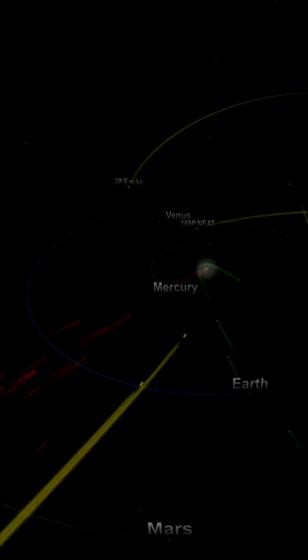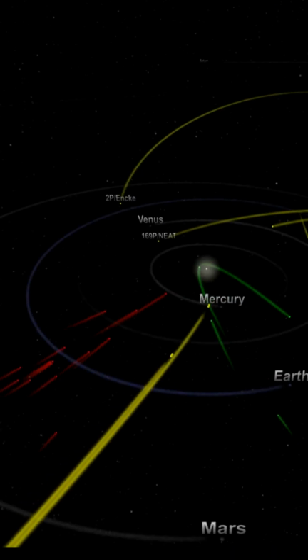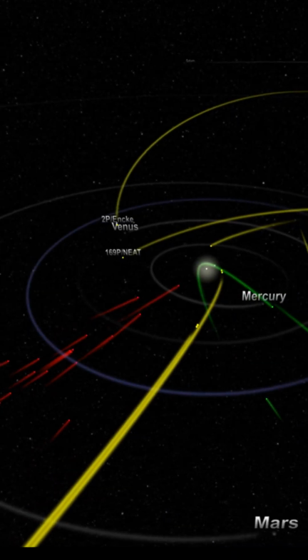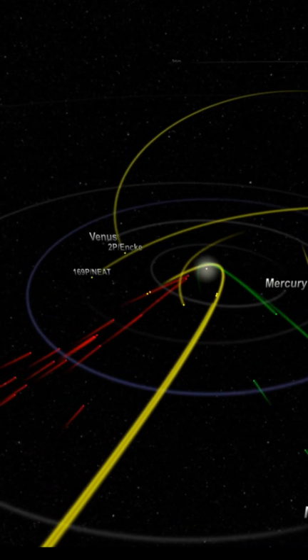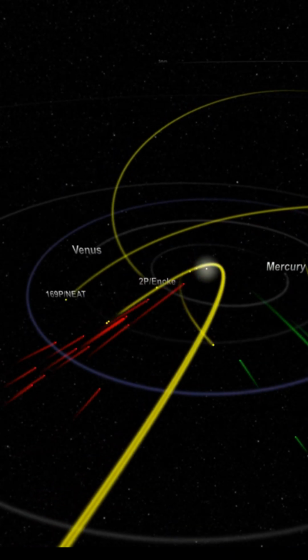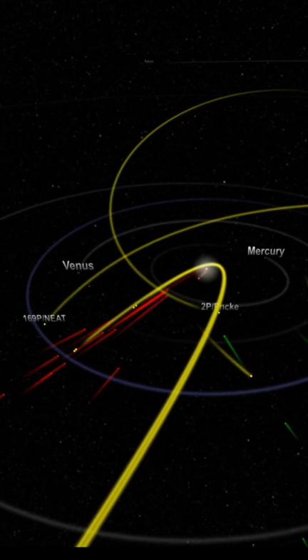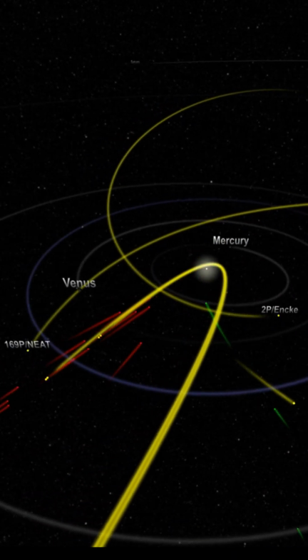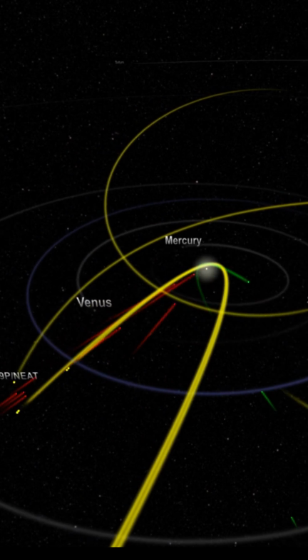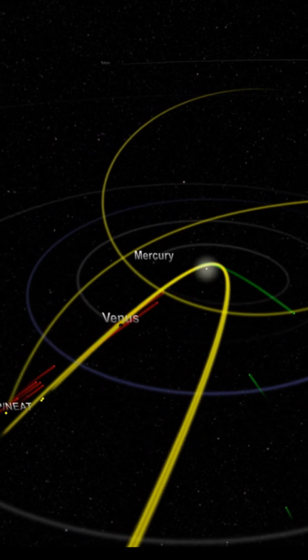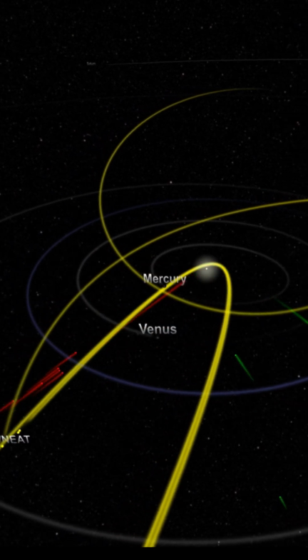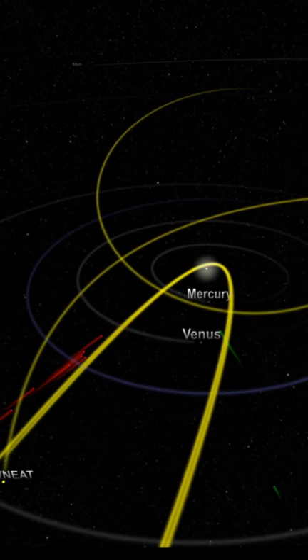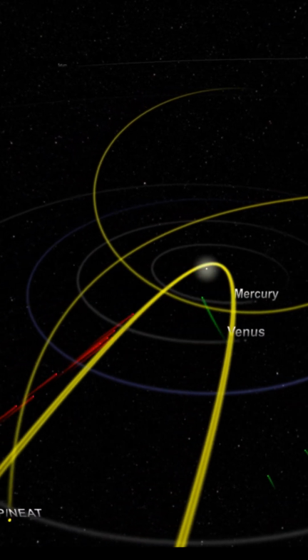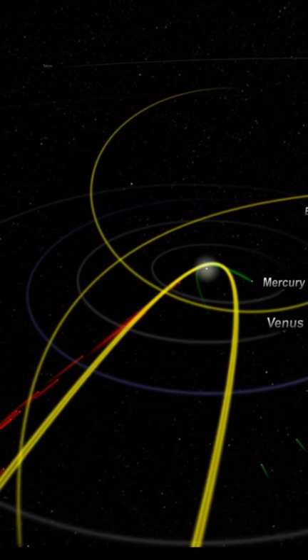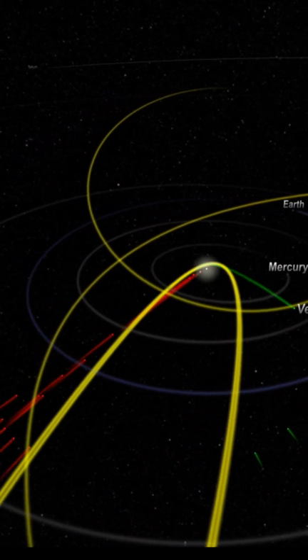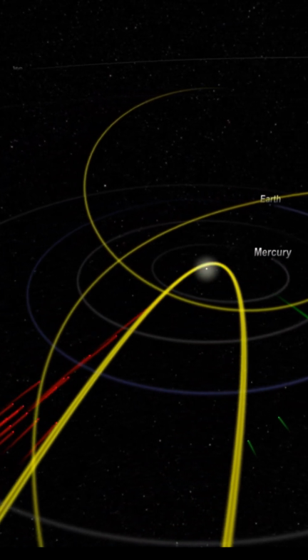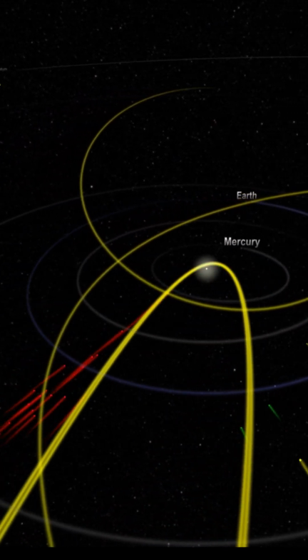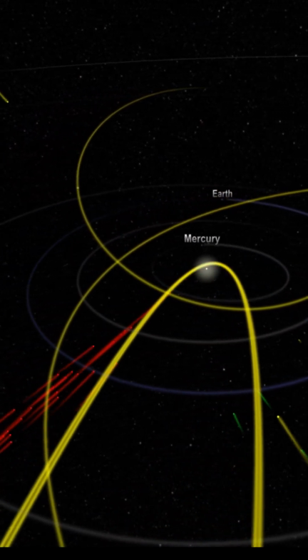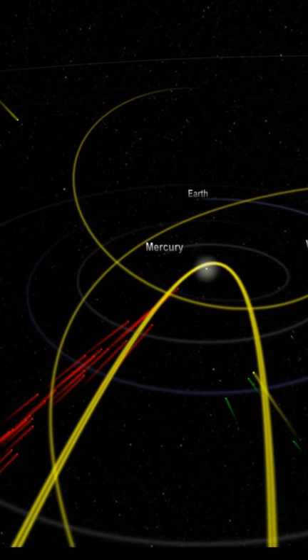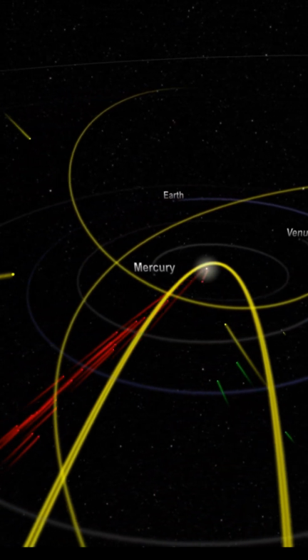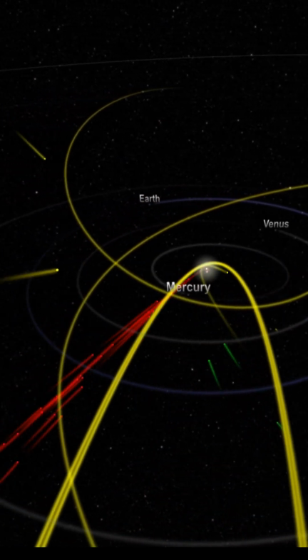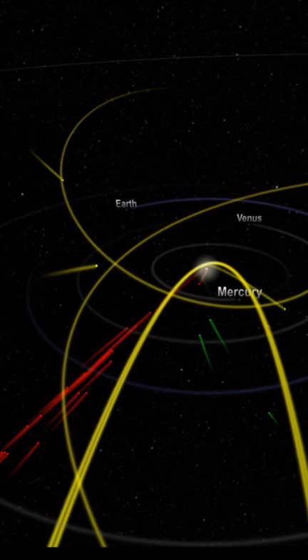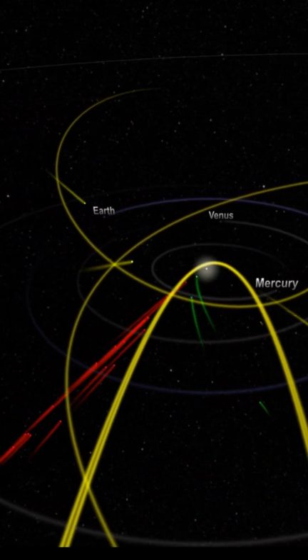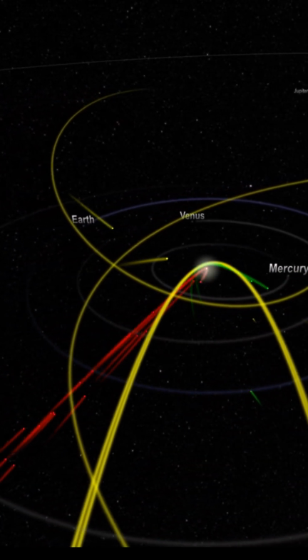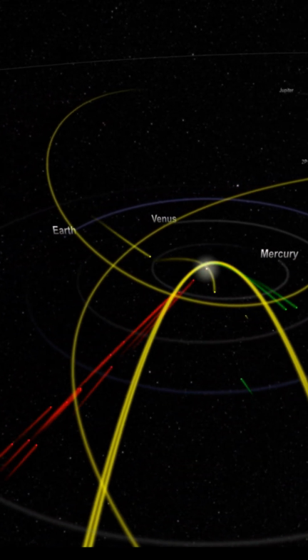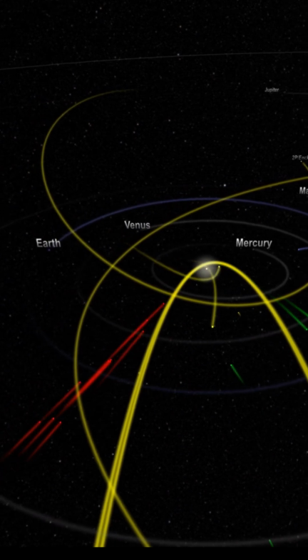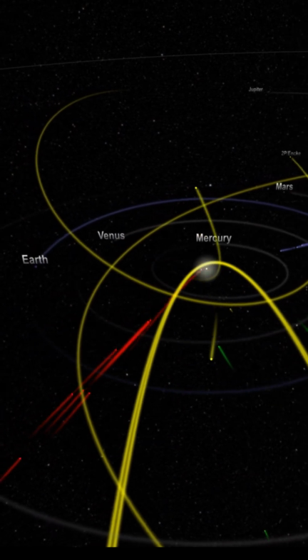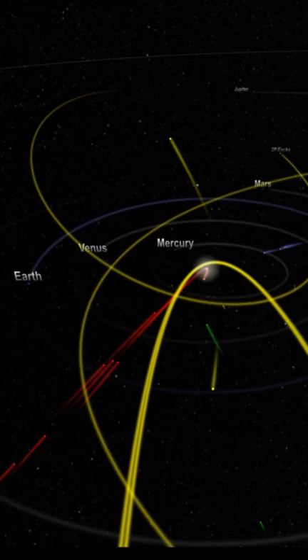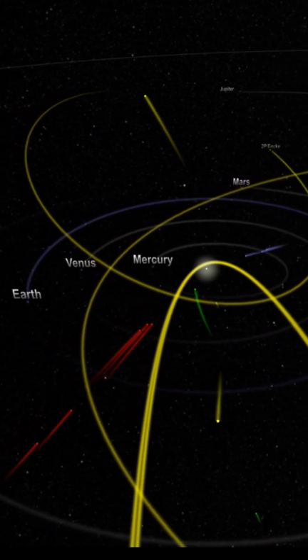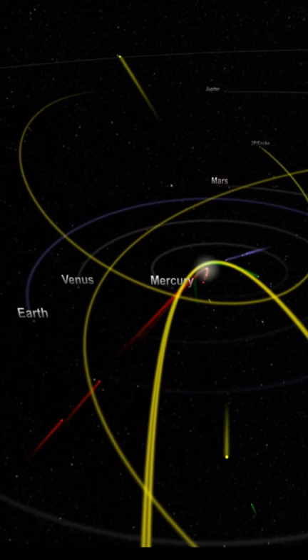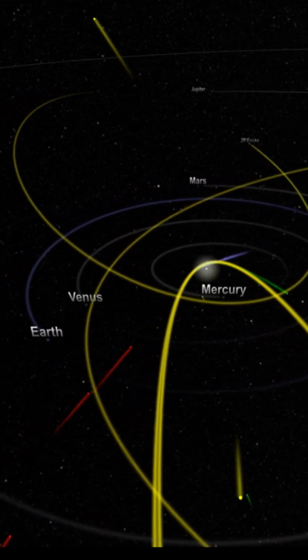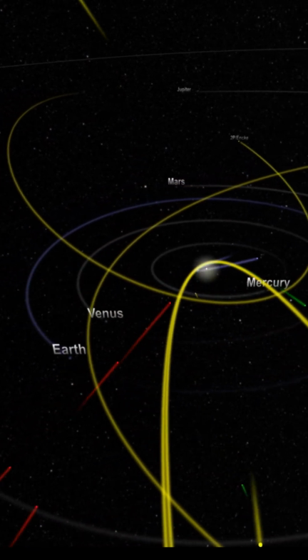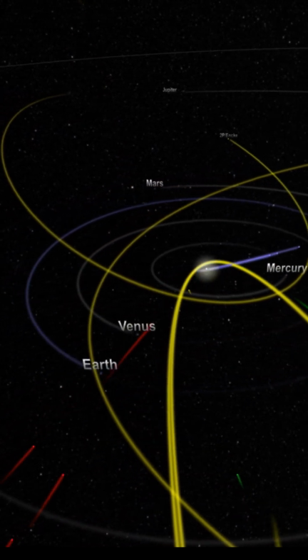Each one follows its own path — some born of our solar system, one from the stars beyond. Four glowing travelers, one busy universe.